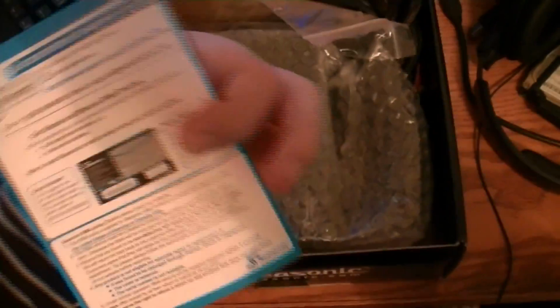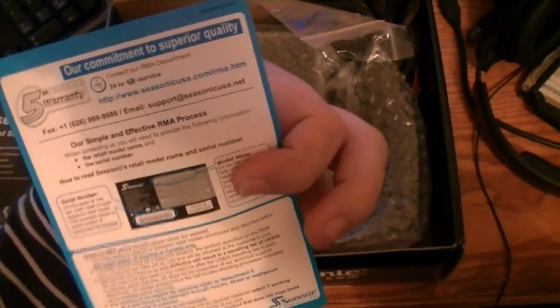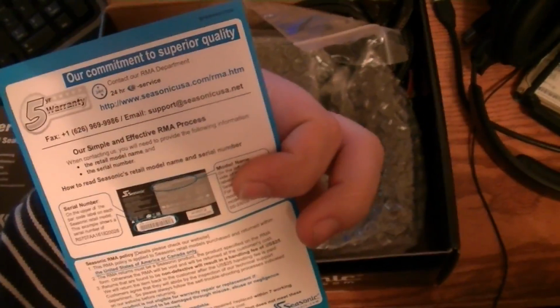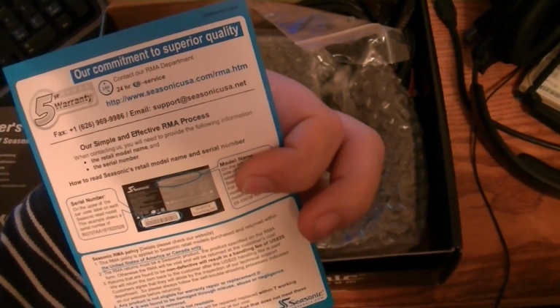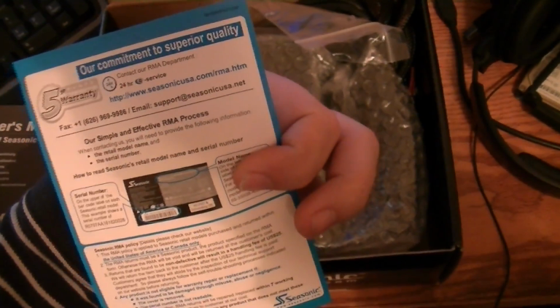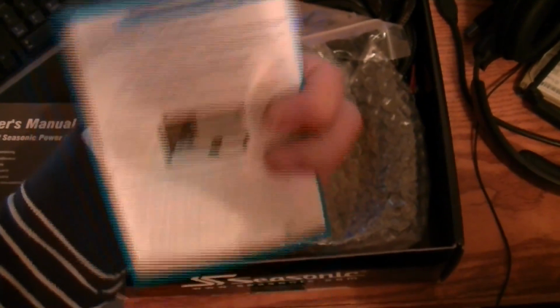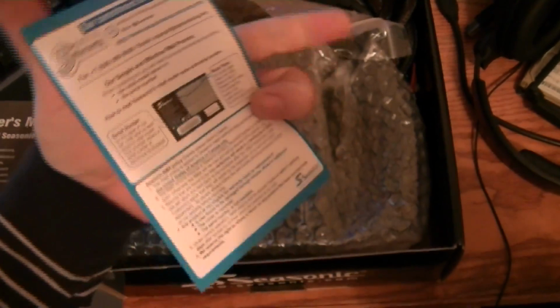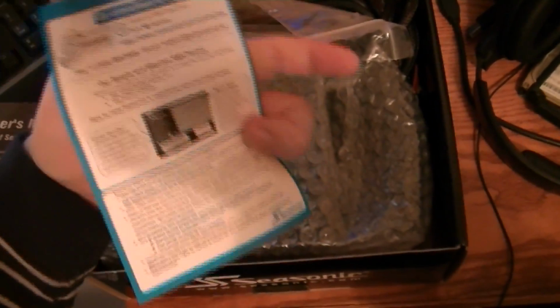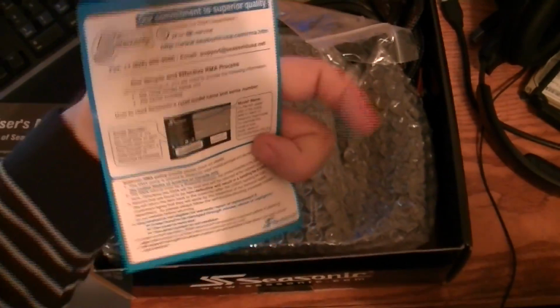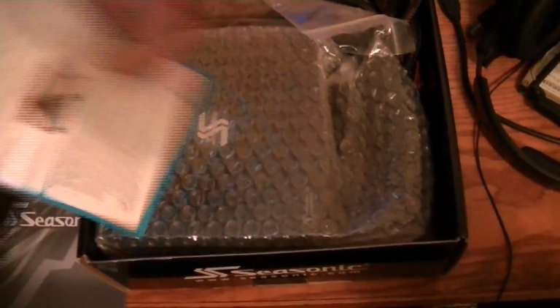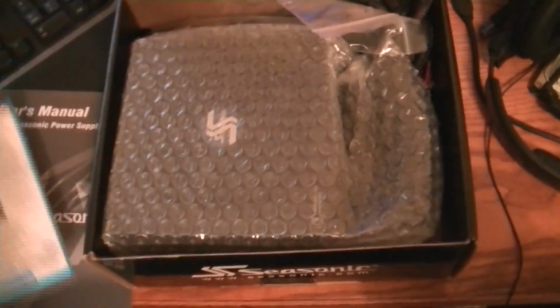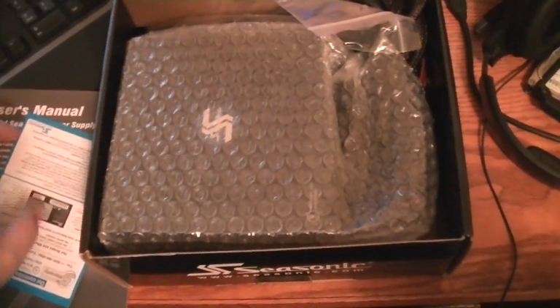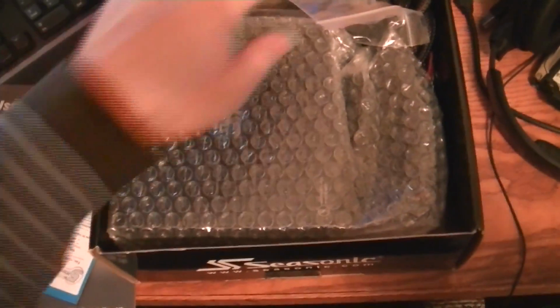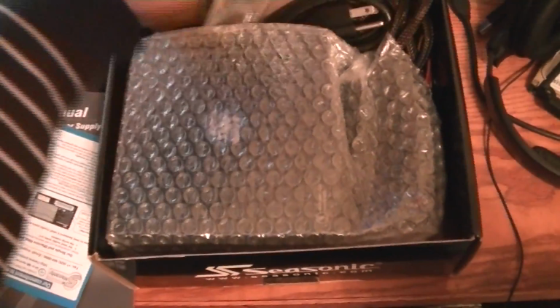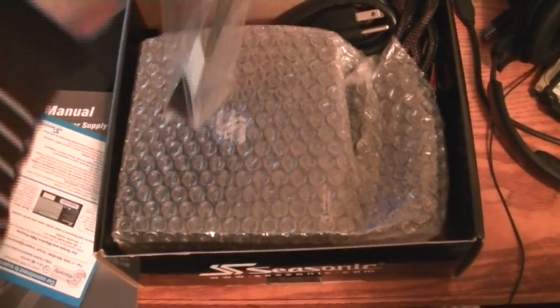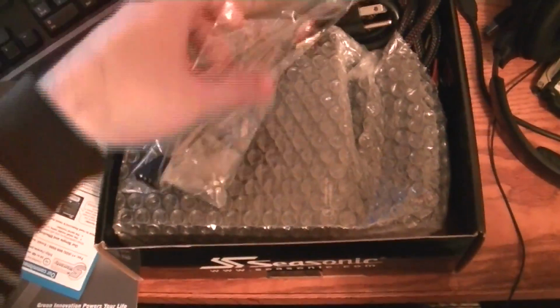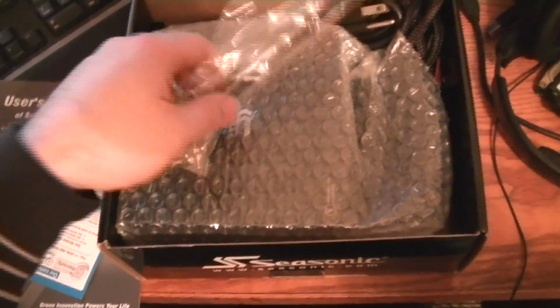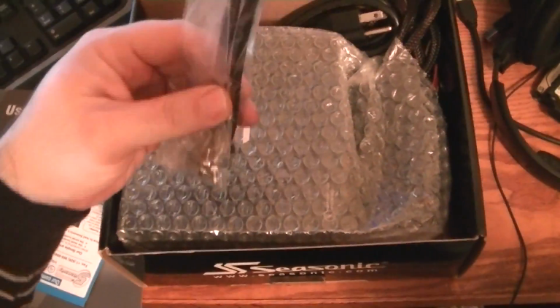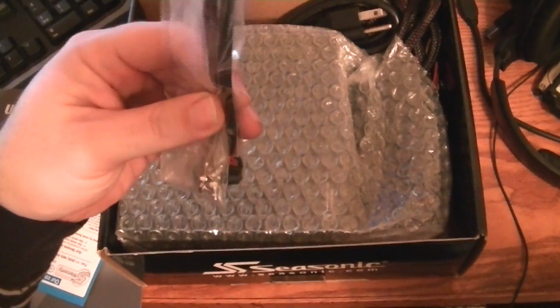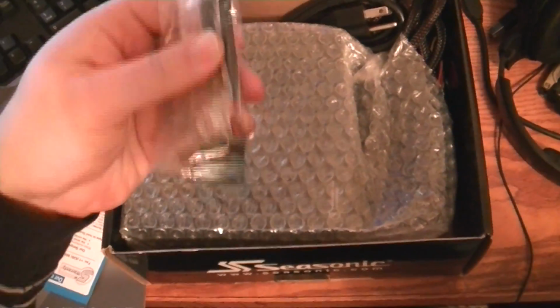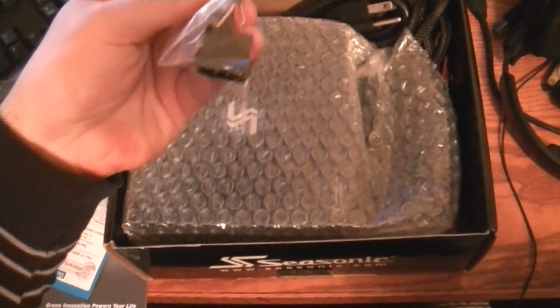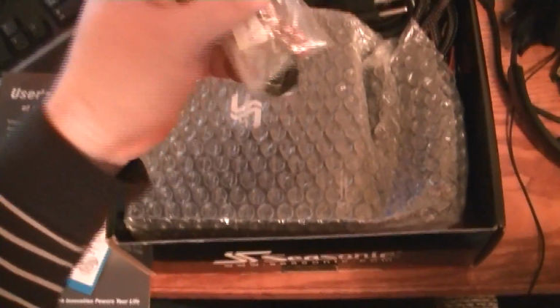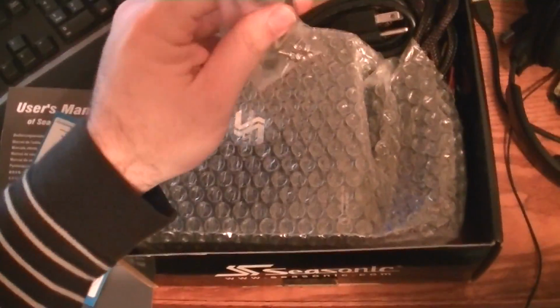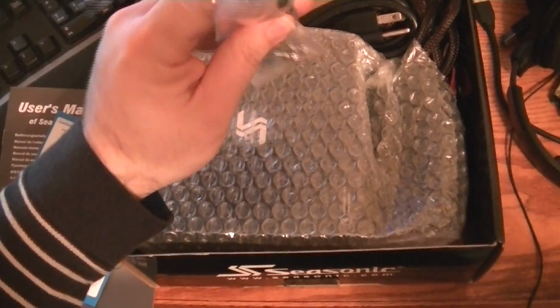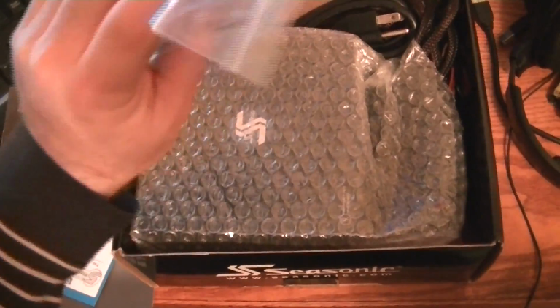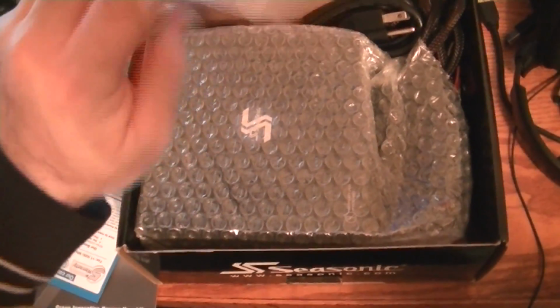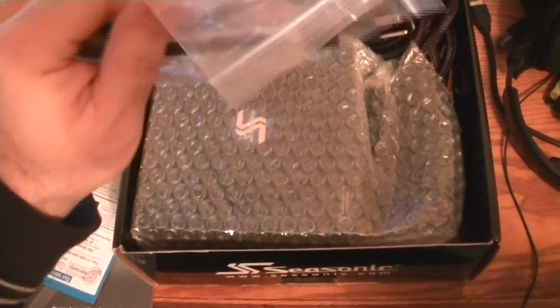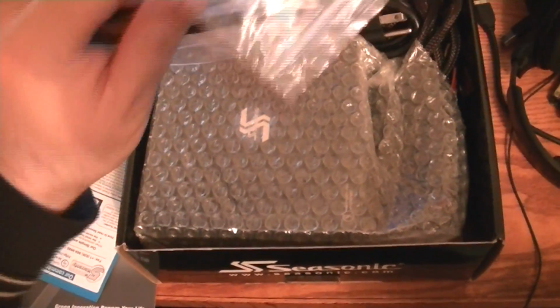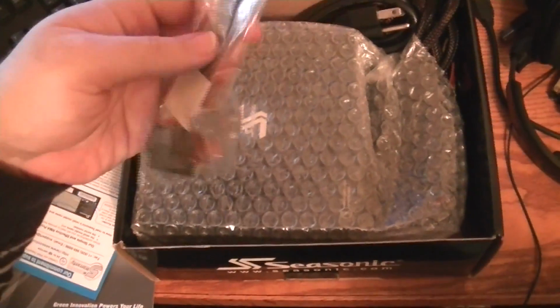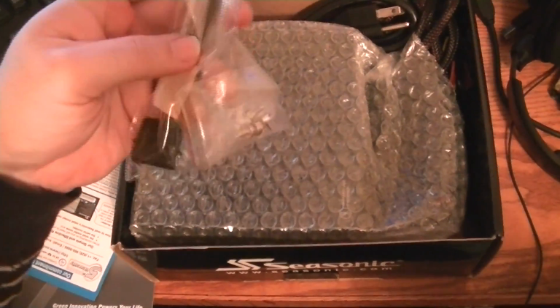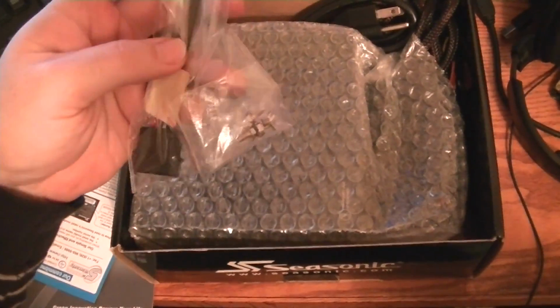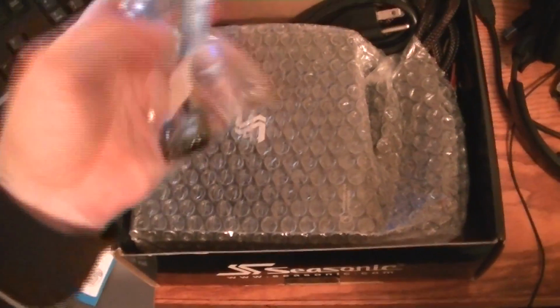Our commitment to superior quality — five year warranty. That'll always be handy. Comes with a Molex to twin floppy drive setup connector.